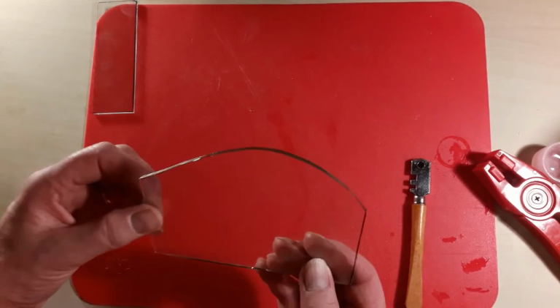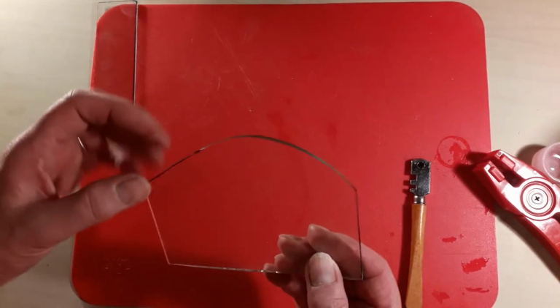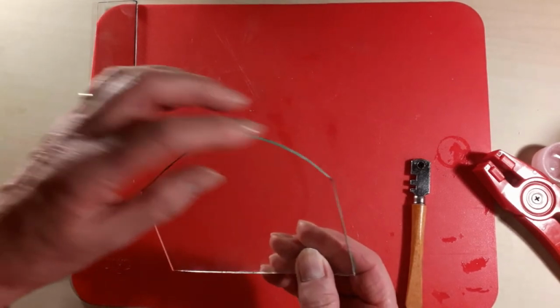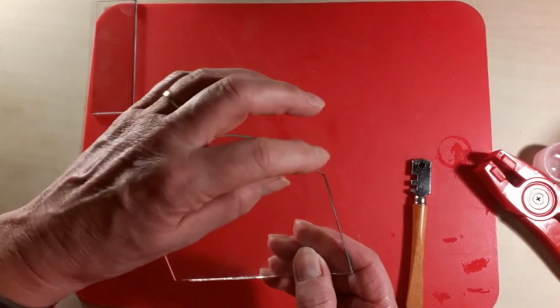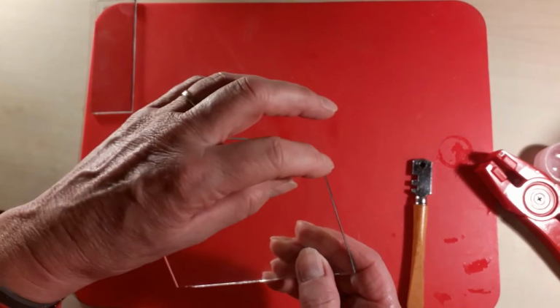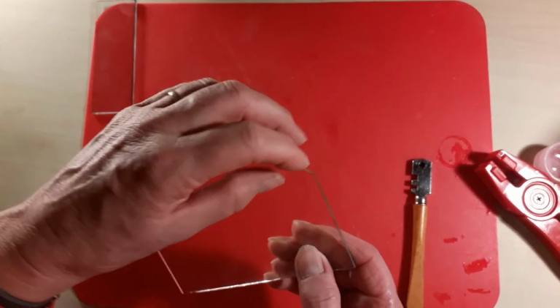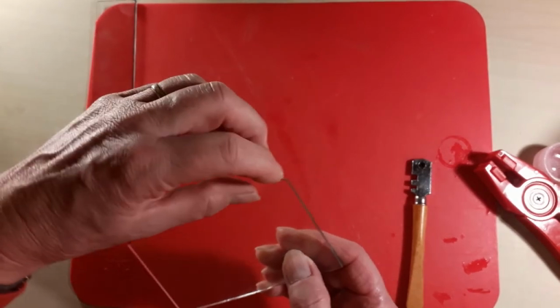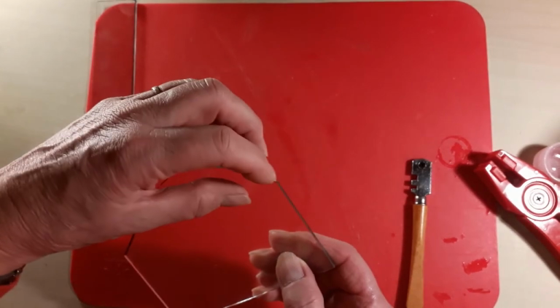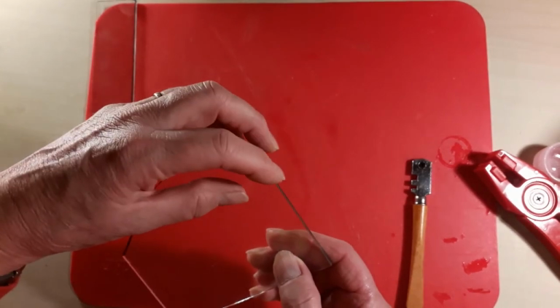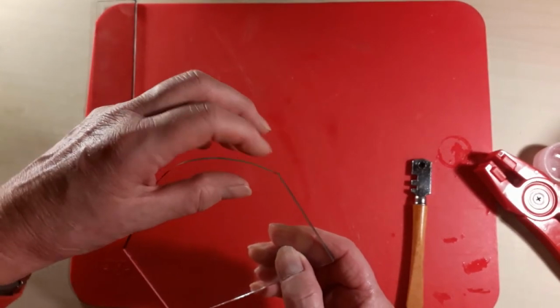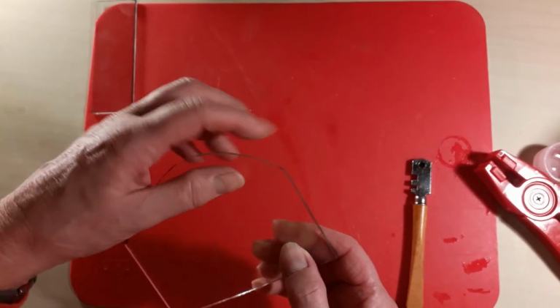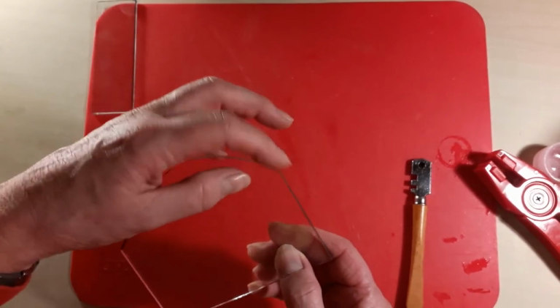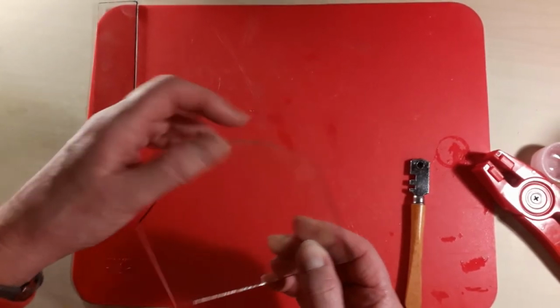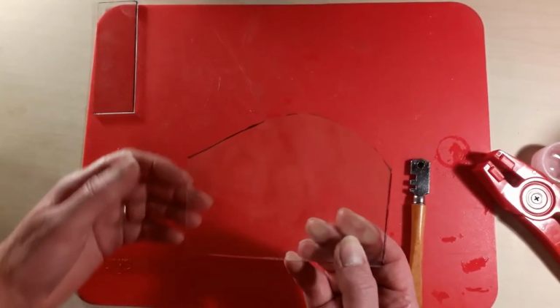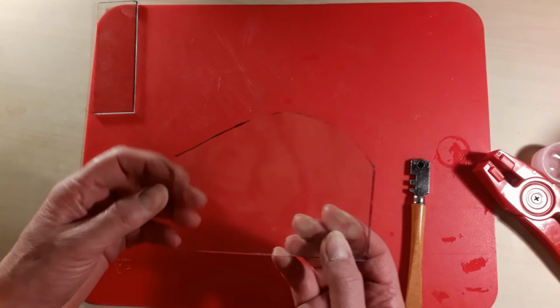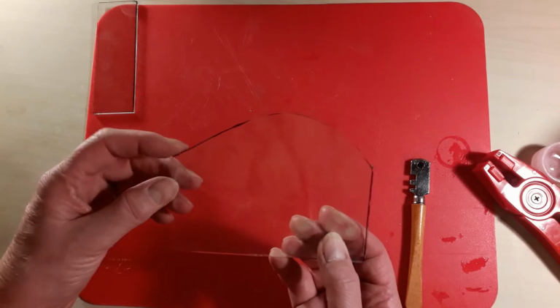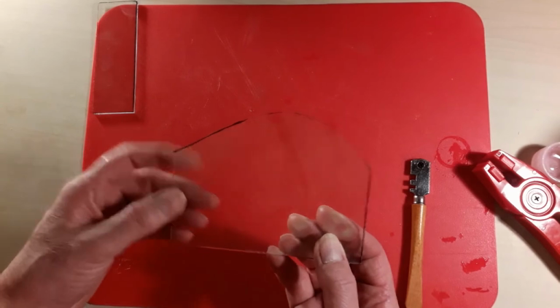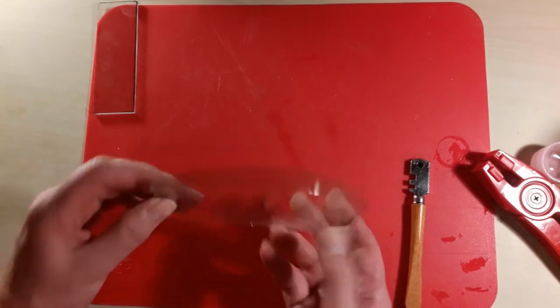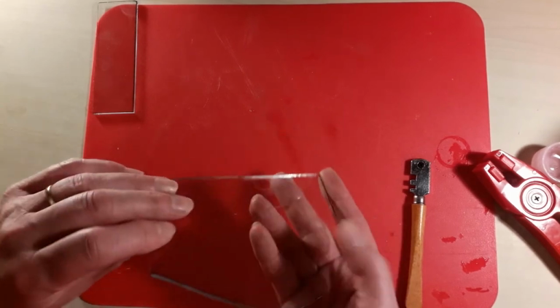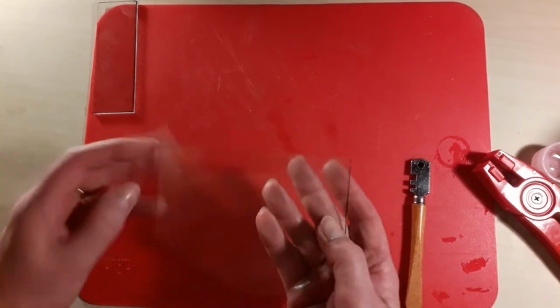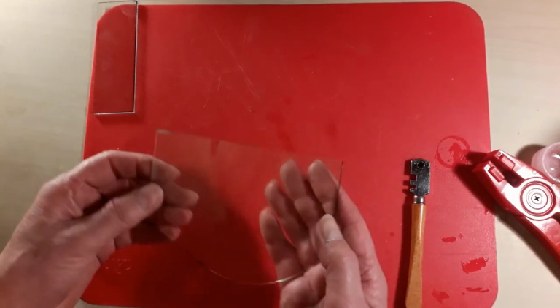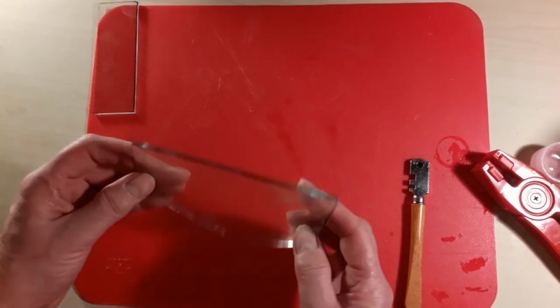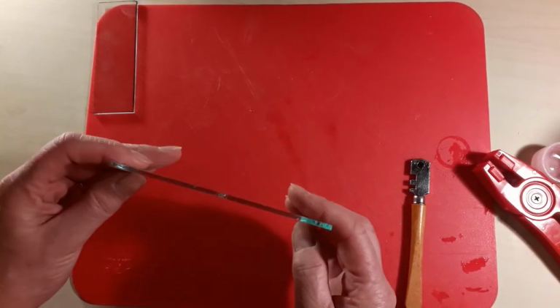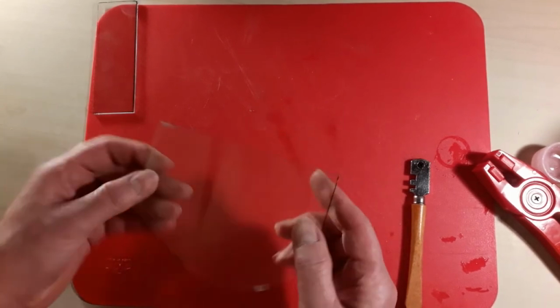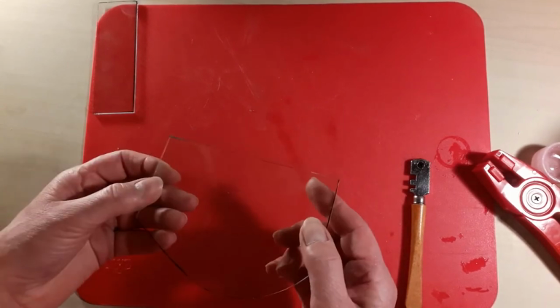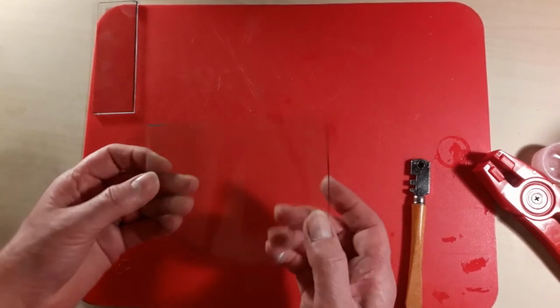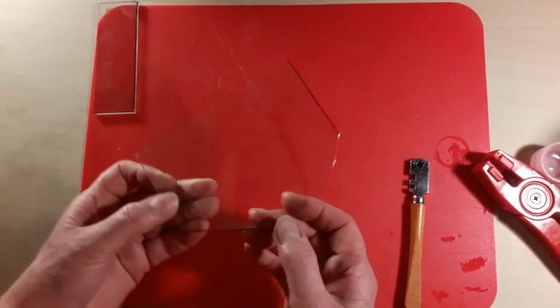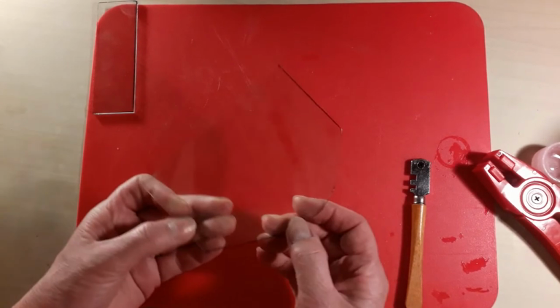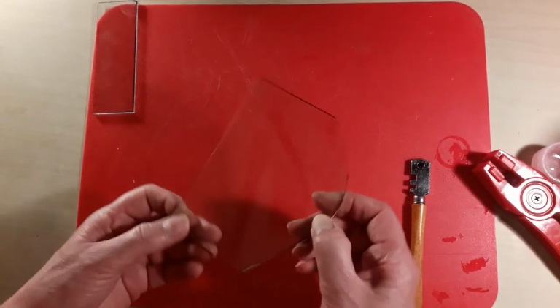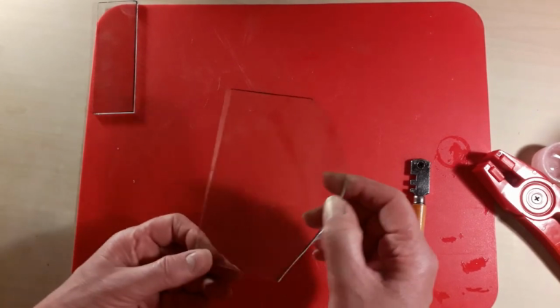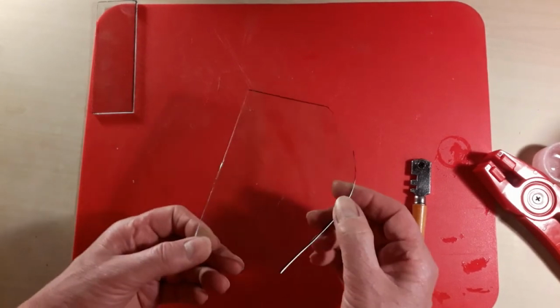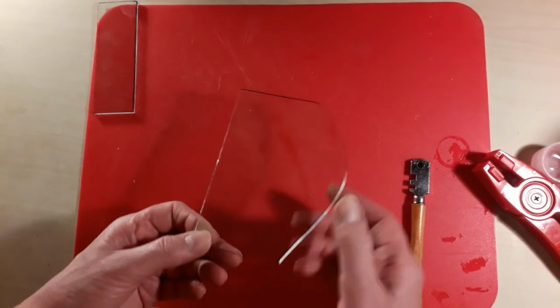The cut isn't perfect. There are a couple of little horns of glass at either end, but those can be easily ground off at the next stage.